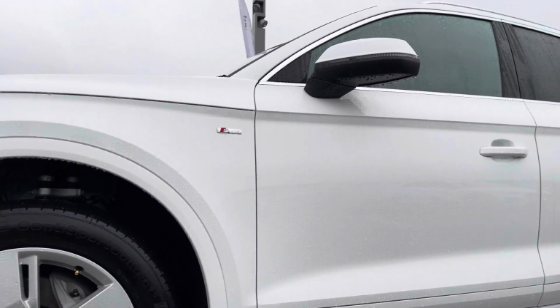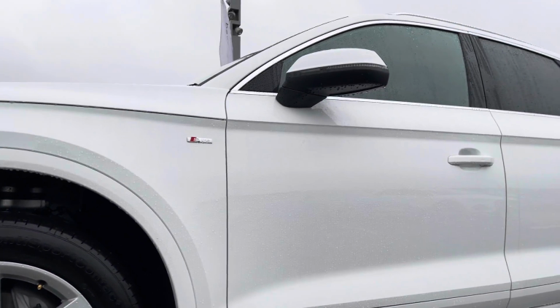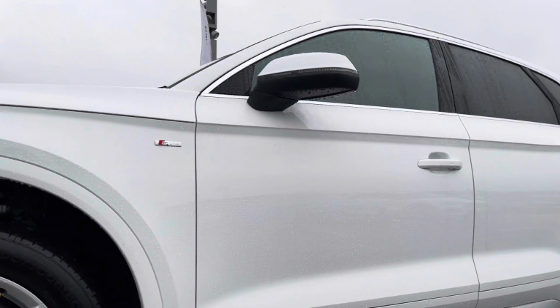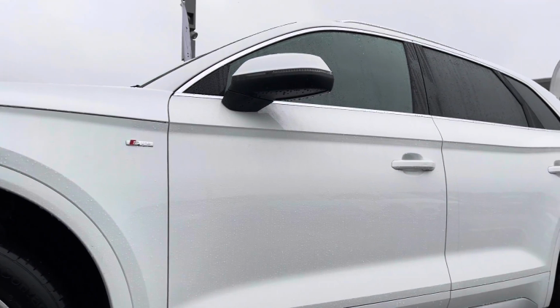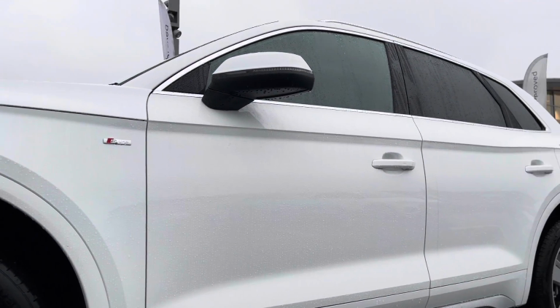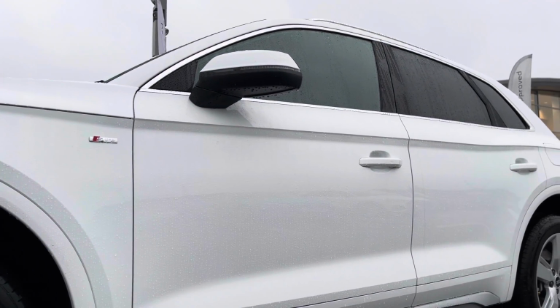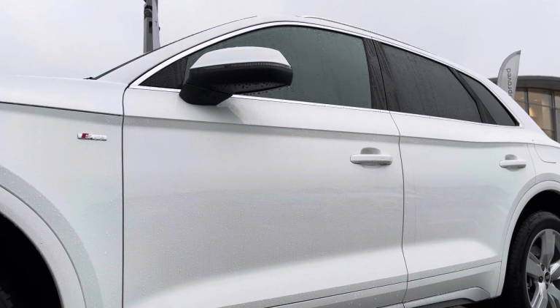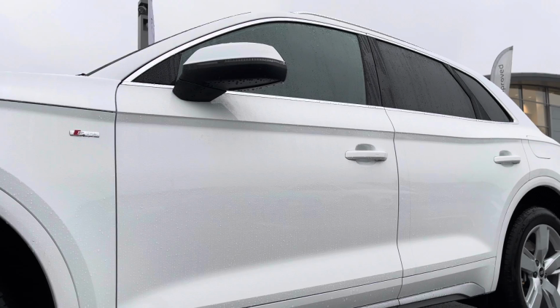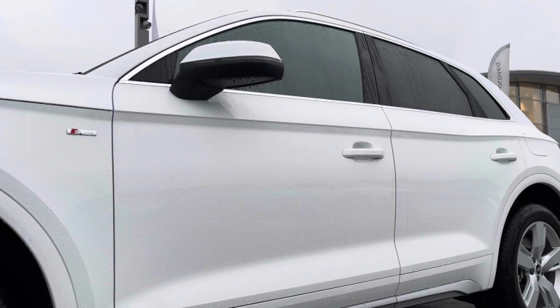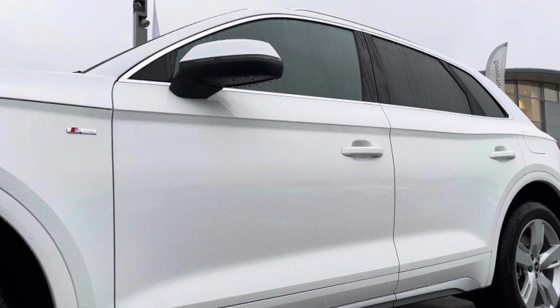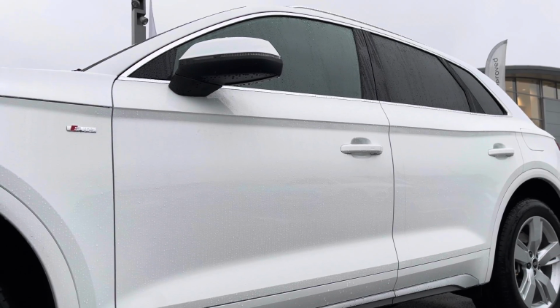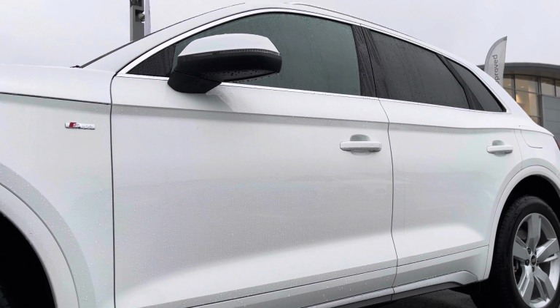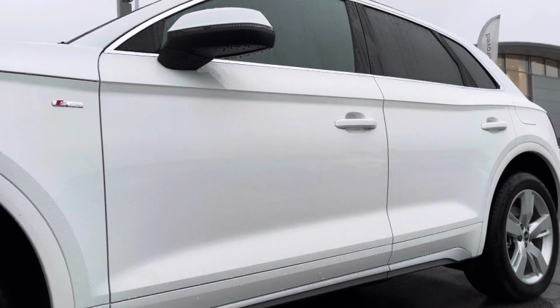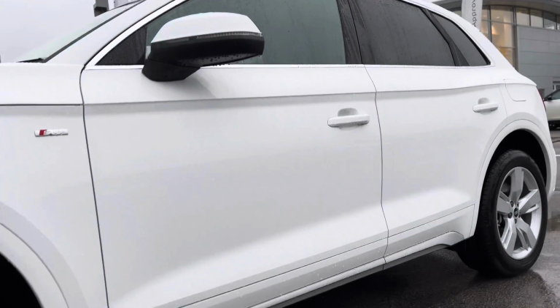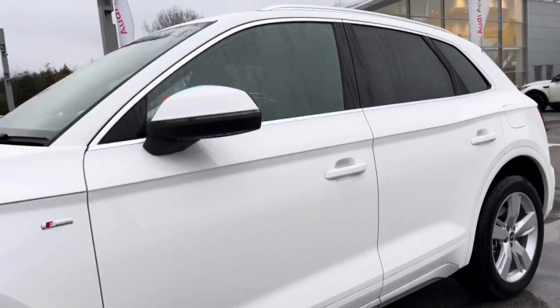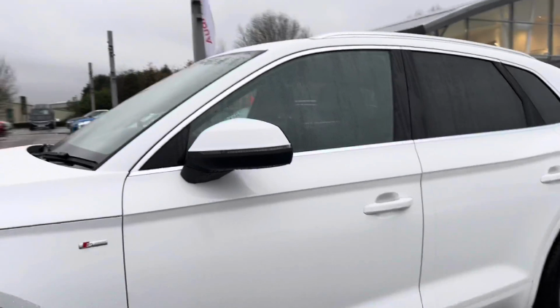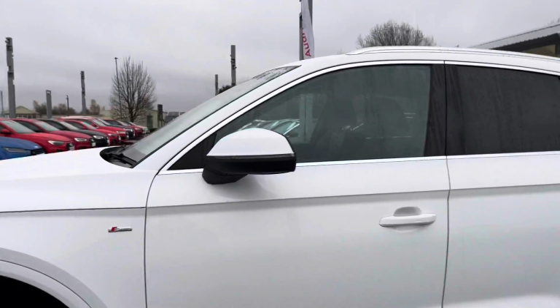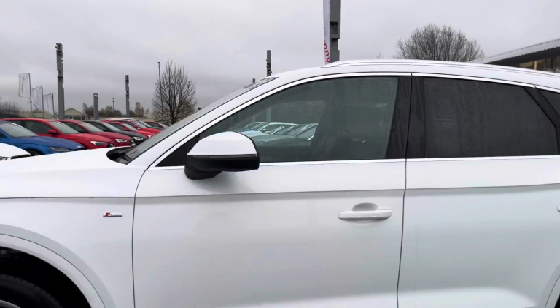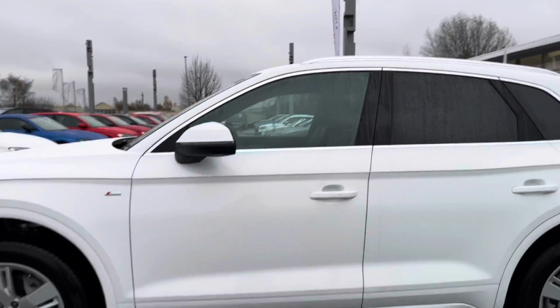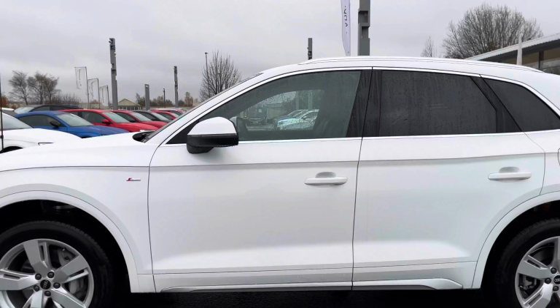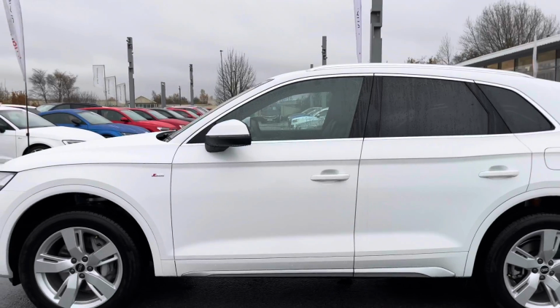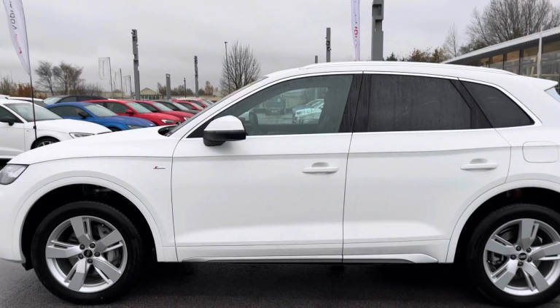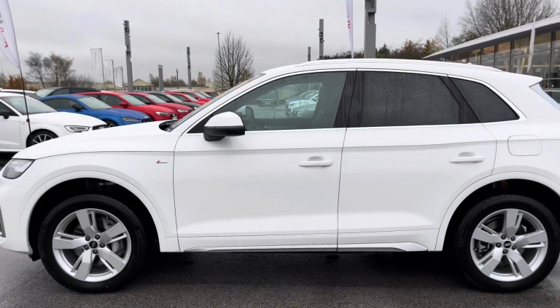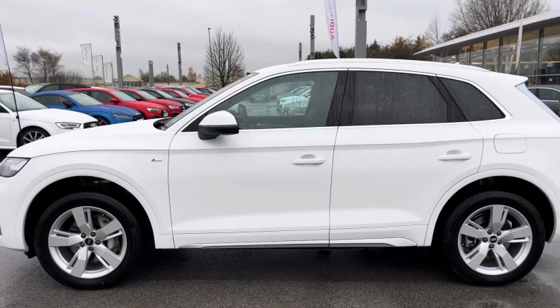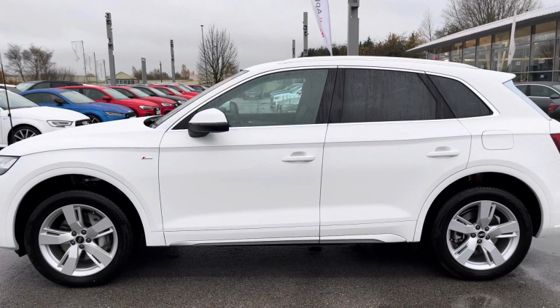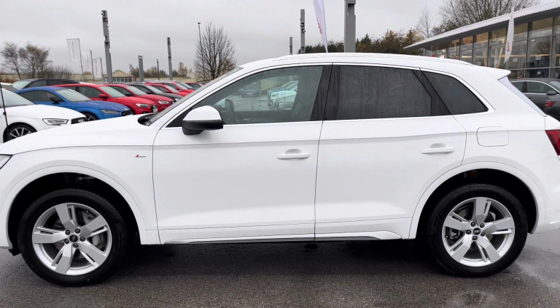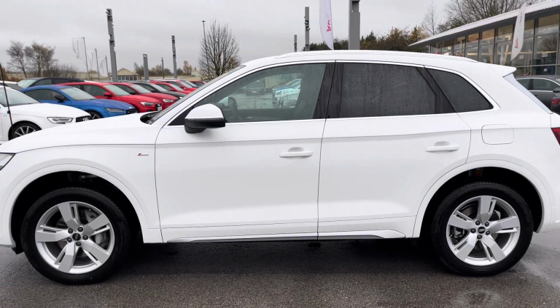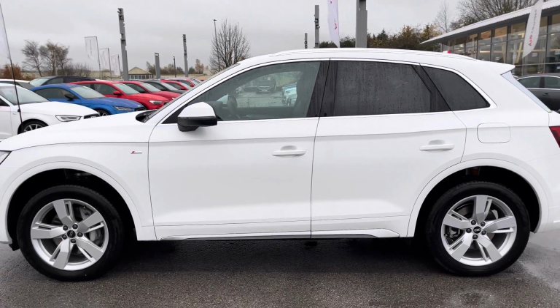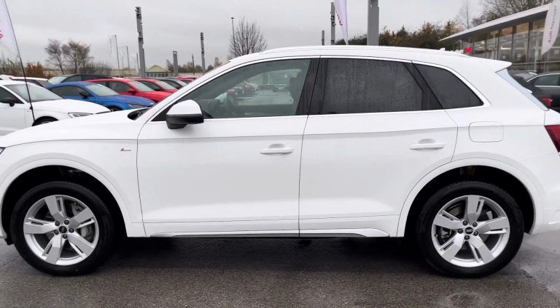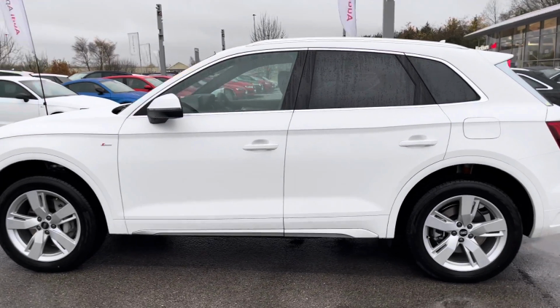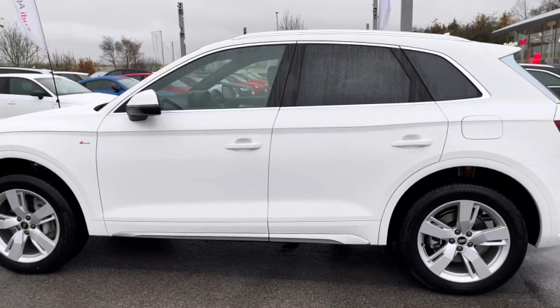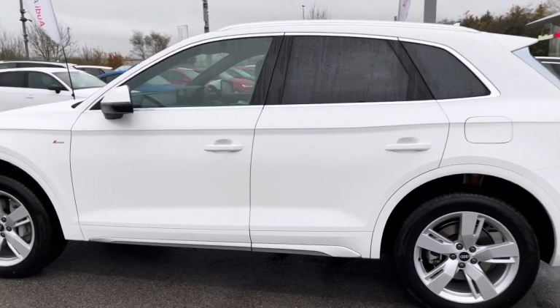With the S line exterior package, we have the S line badging on both the side skirts. The door mirrors are electrically folding as well as heated, which is really handy for those winter months as it means you don't even have to defrost them yourself on those winter mornings.